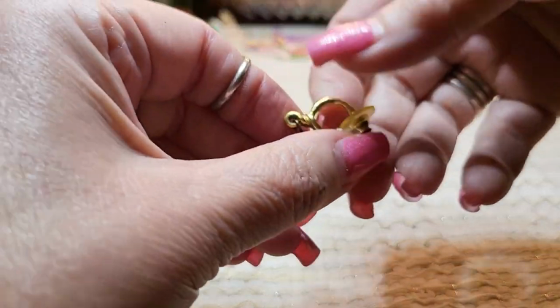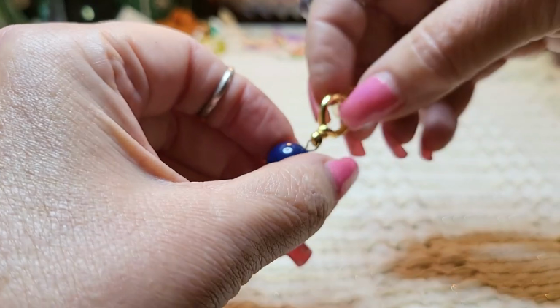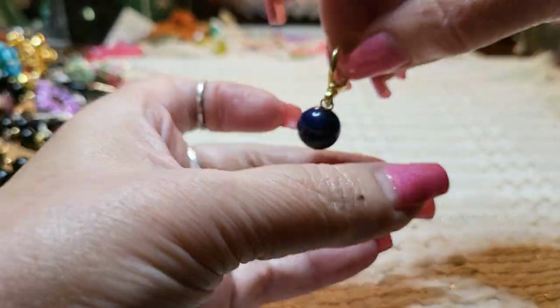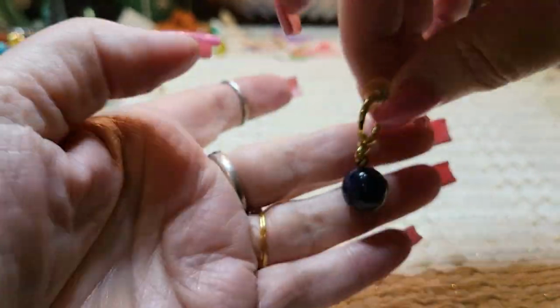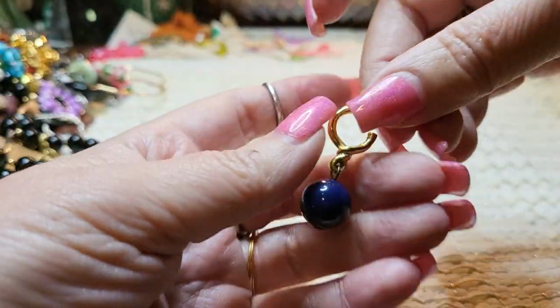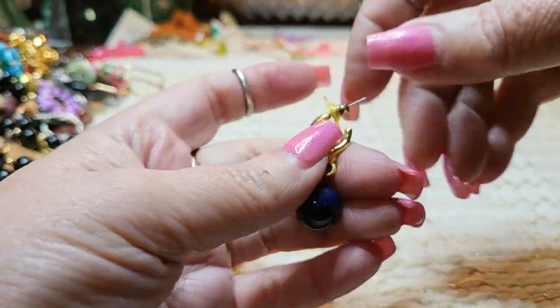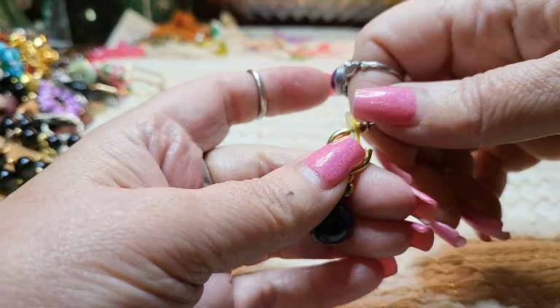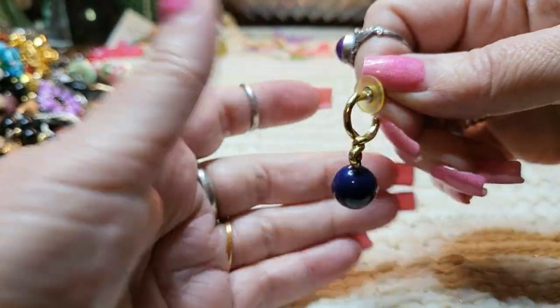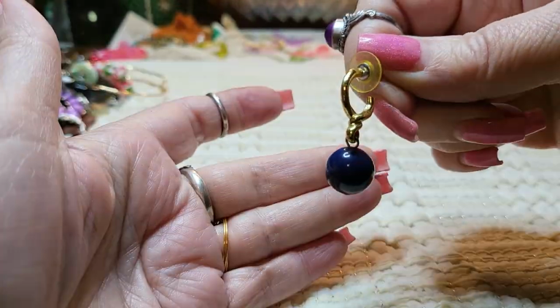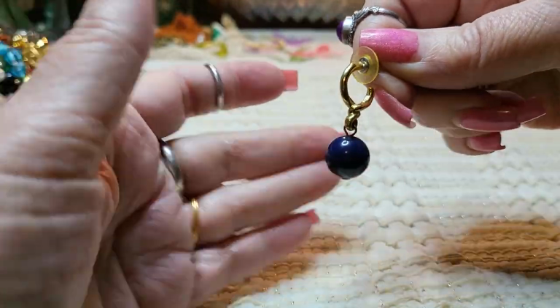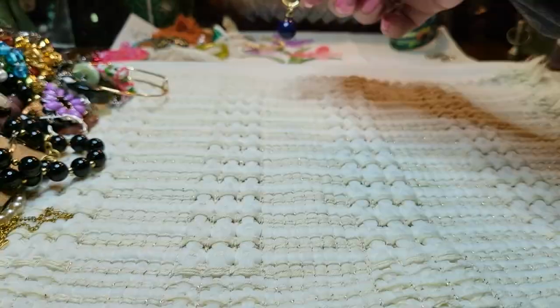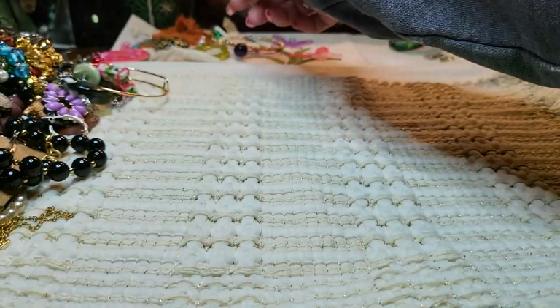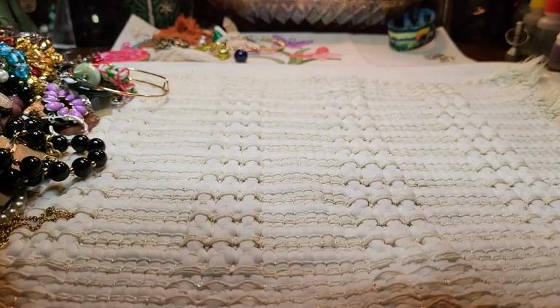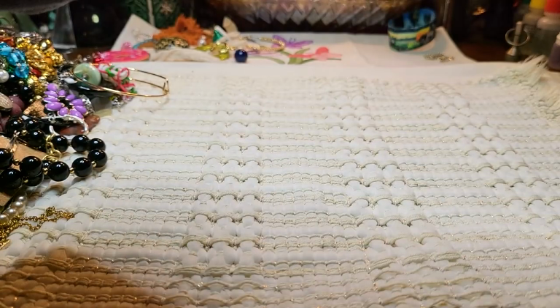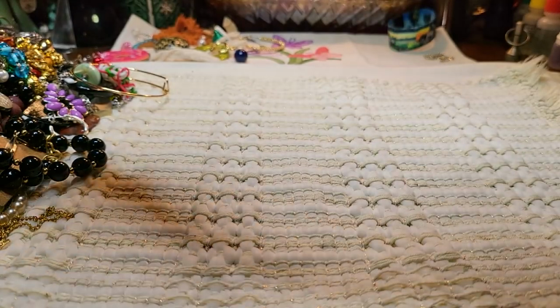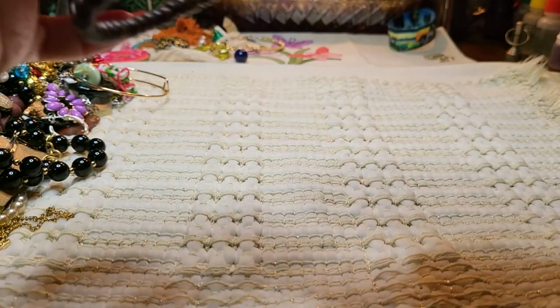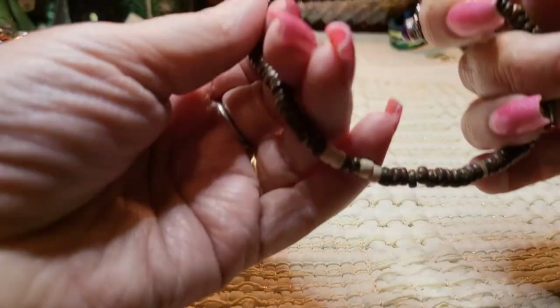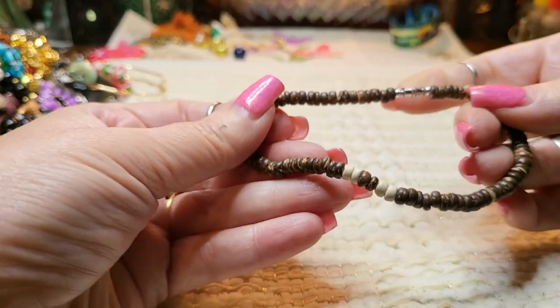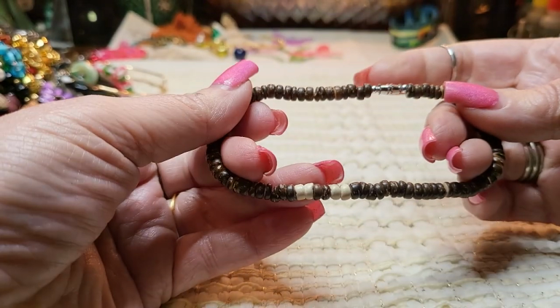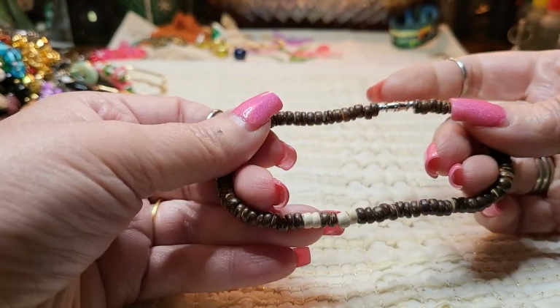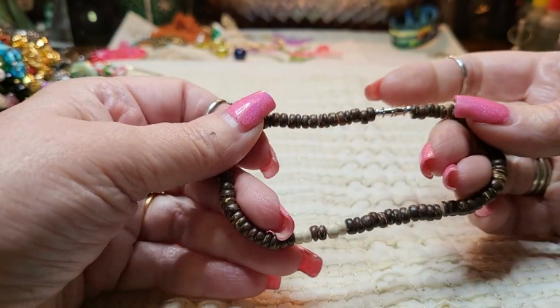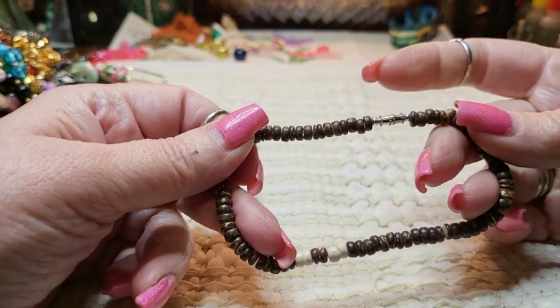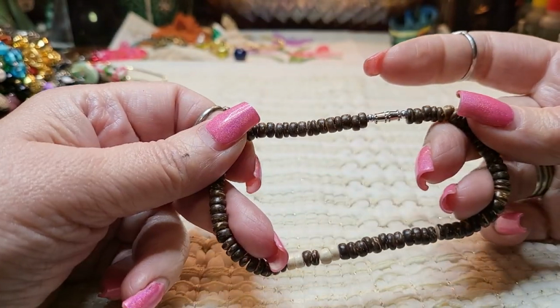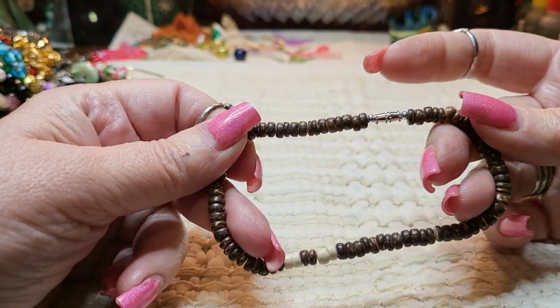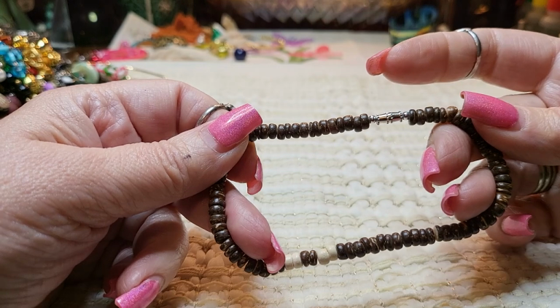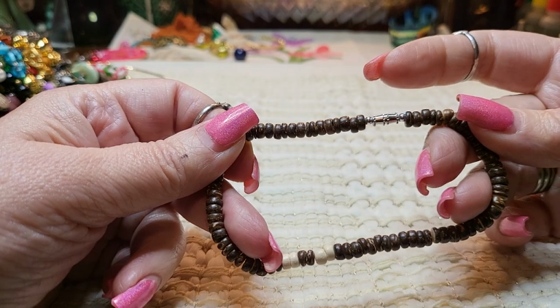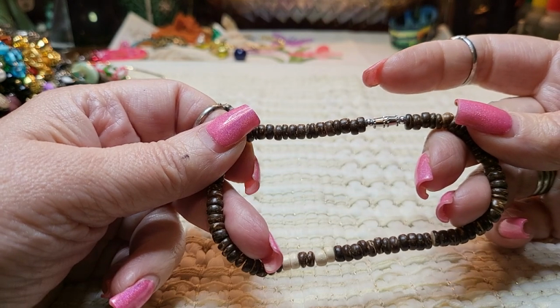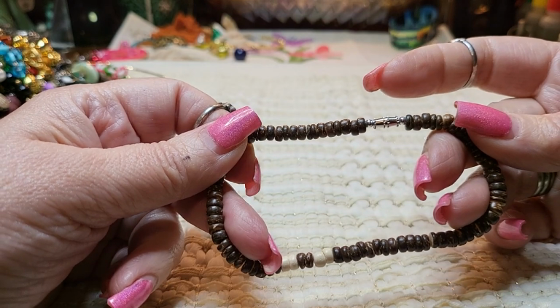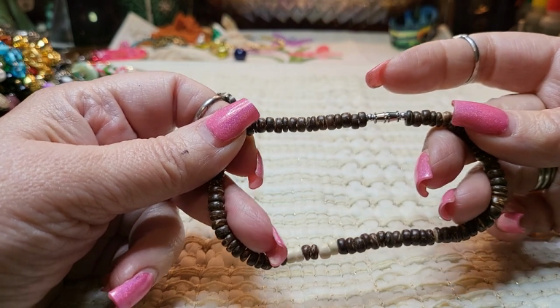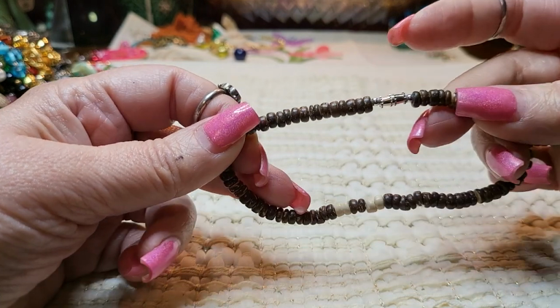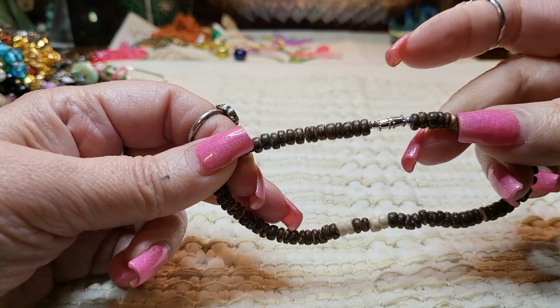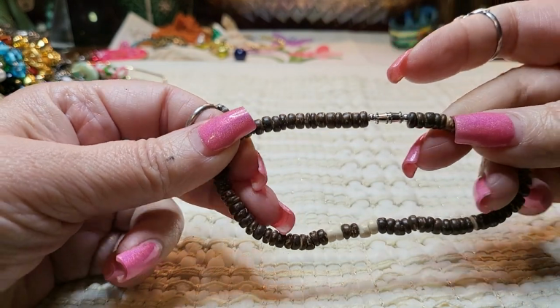We have another earring — gold tone and acrylic. And we have a coconut shell bracelet, or anklet, depending on what size you are. With a barrel clasp.